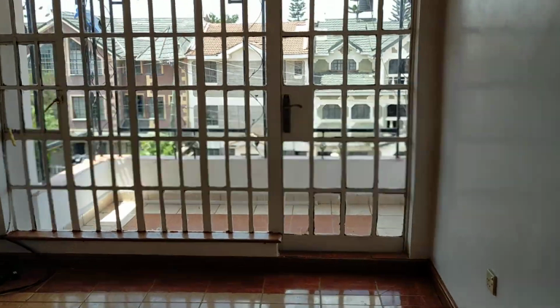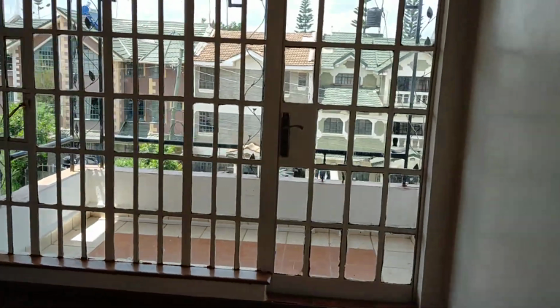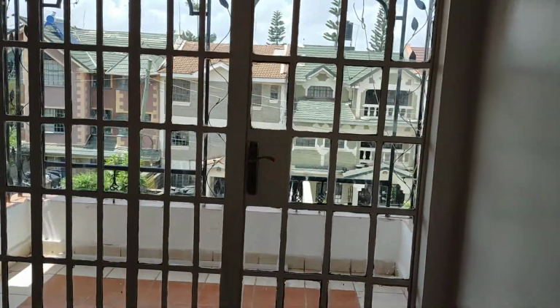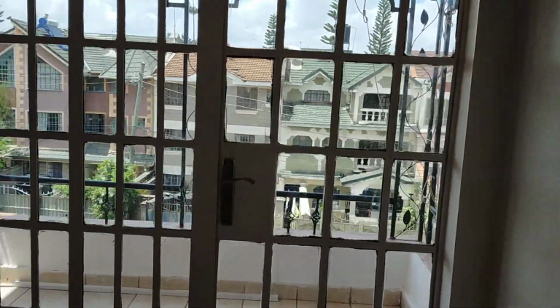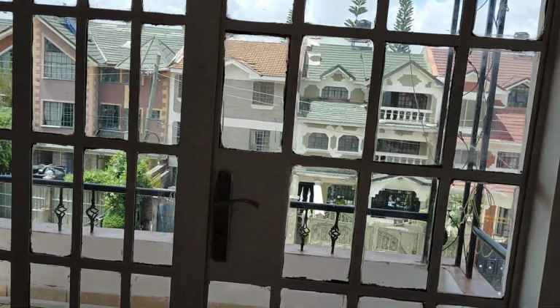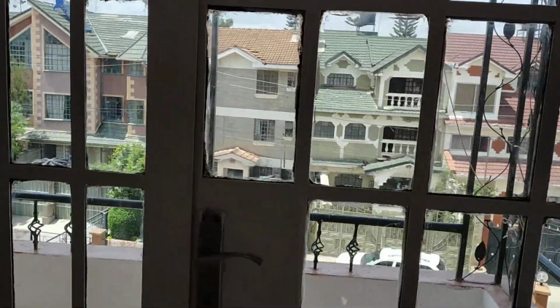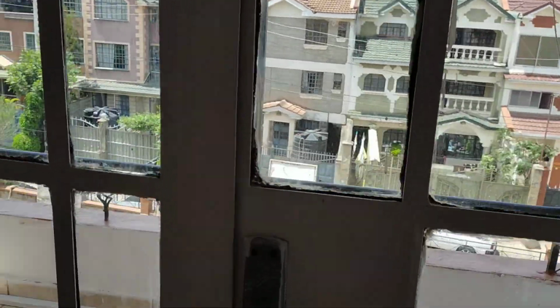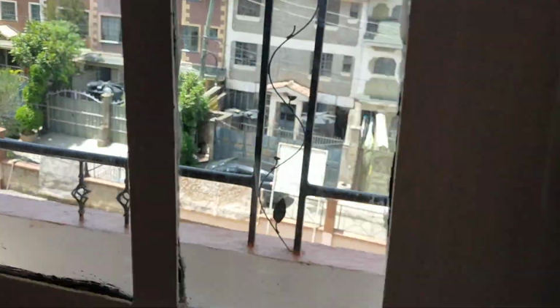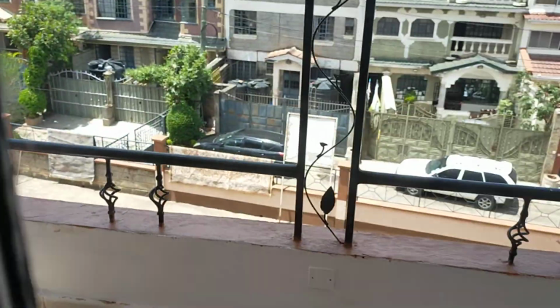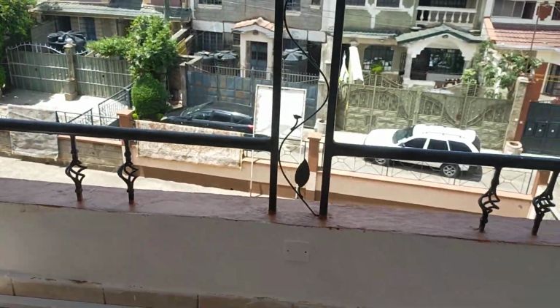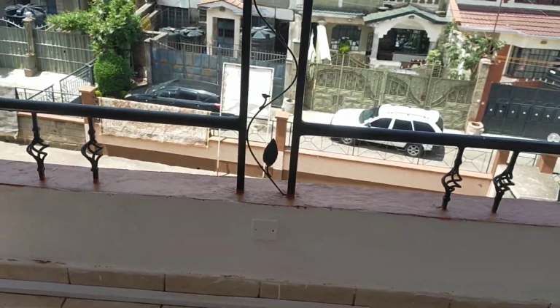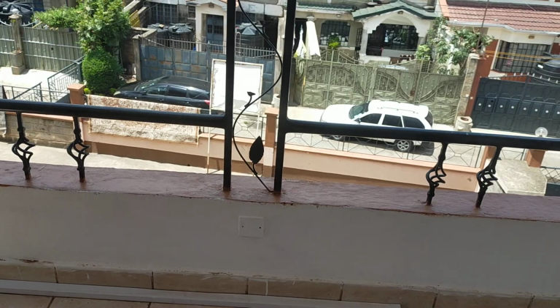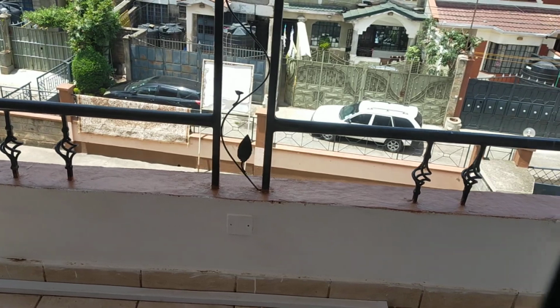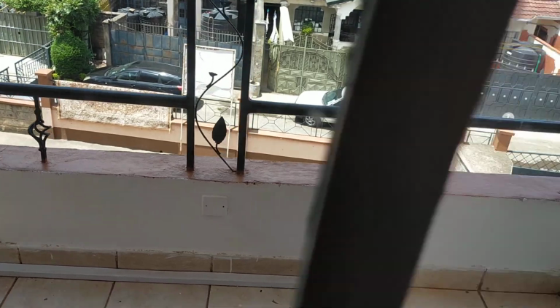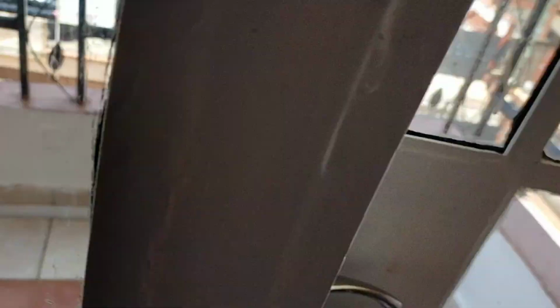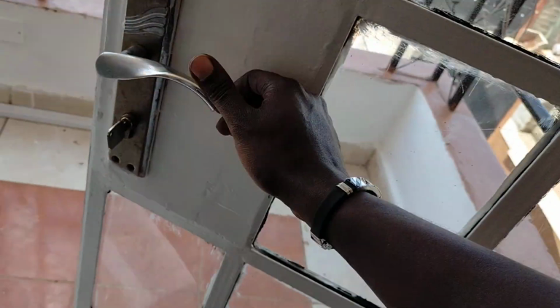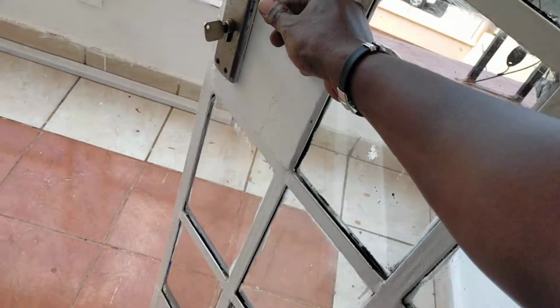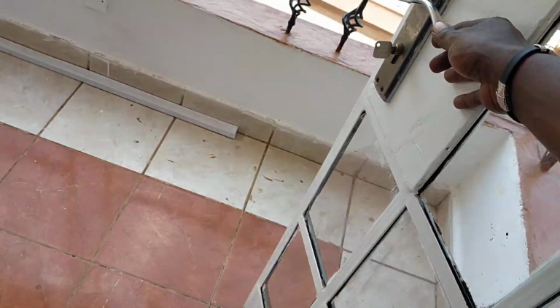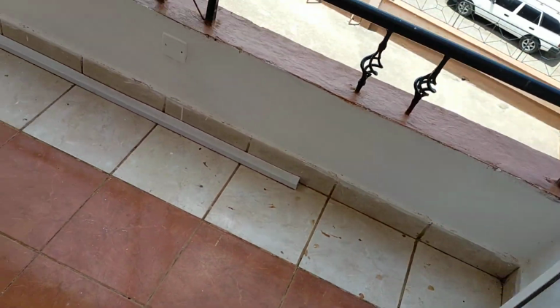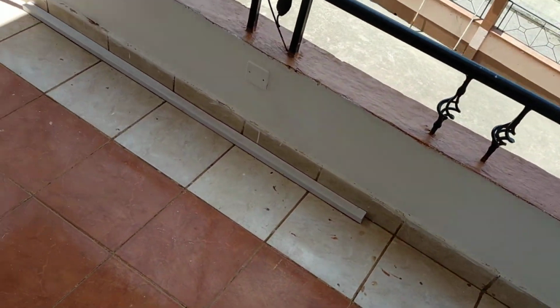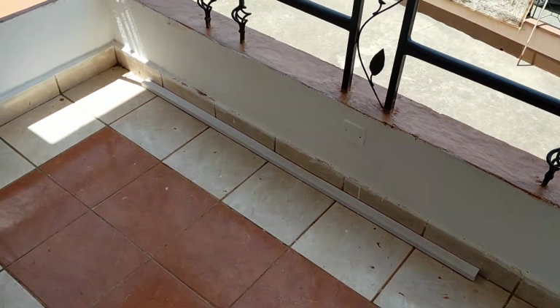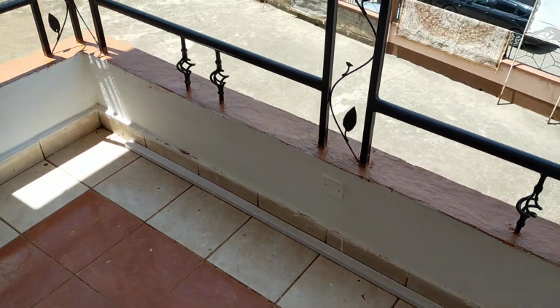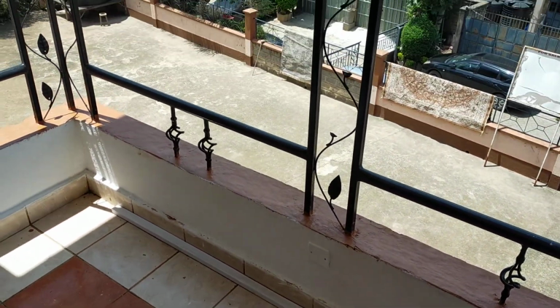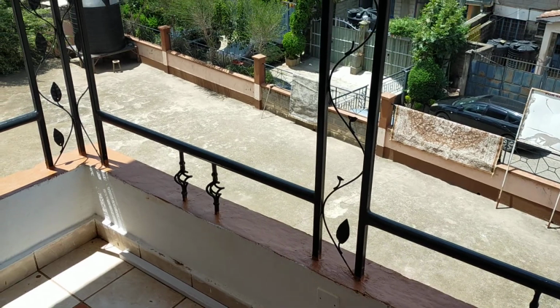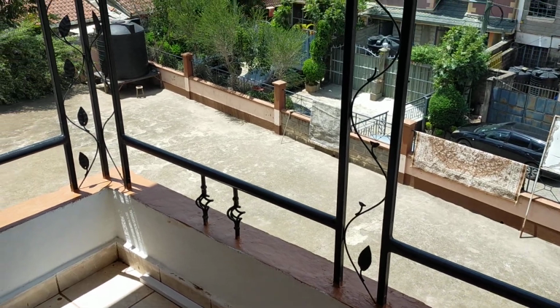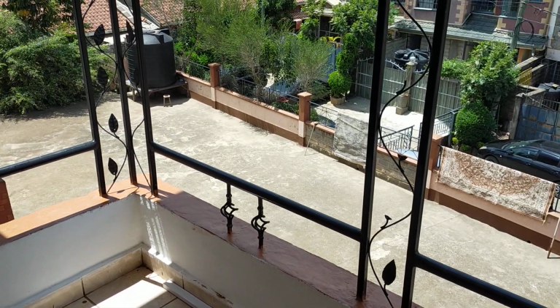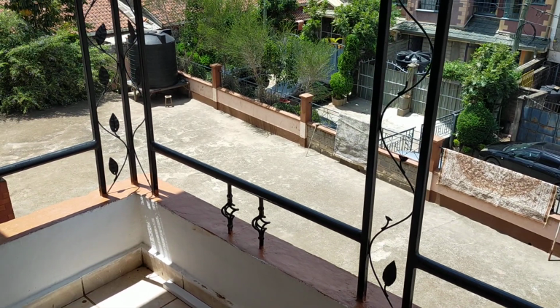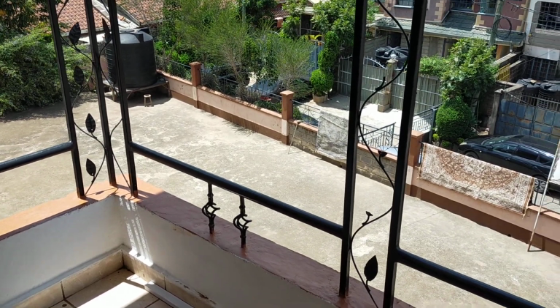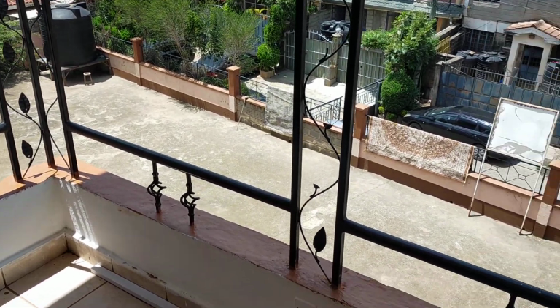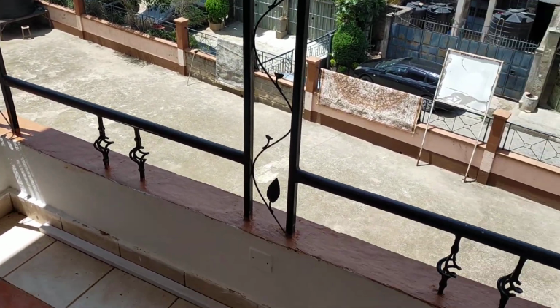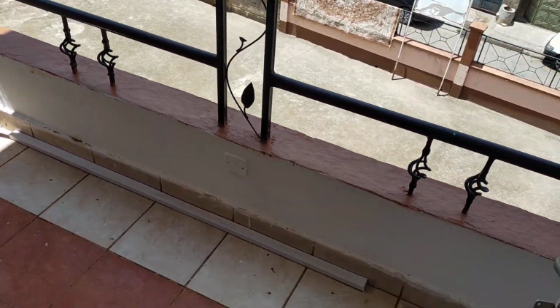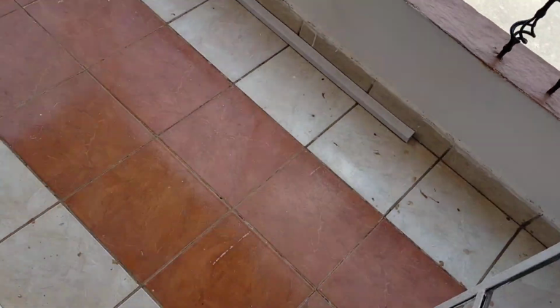Let me show you the balcony. Here you are — this is how it looks like. You can see it is a good community.